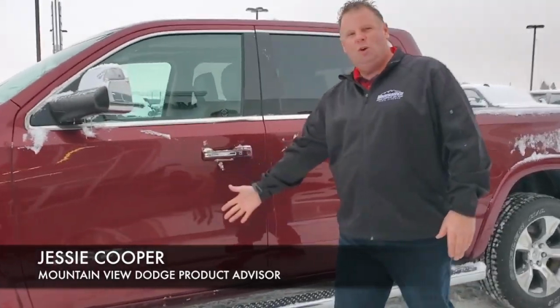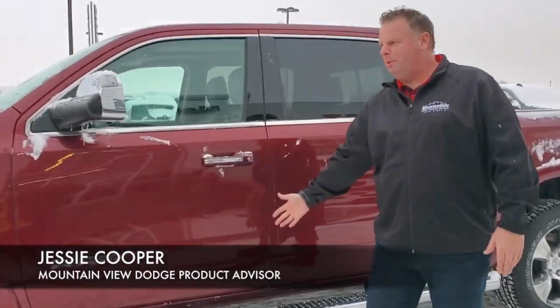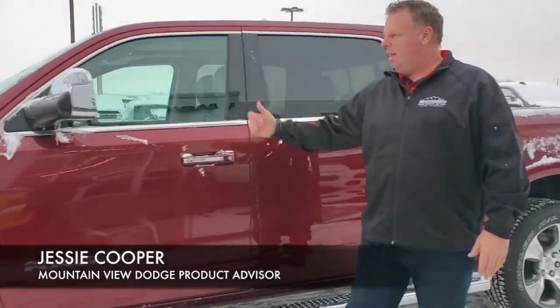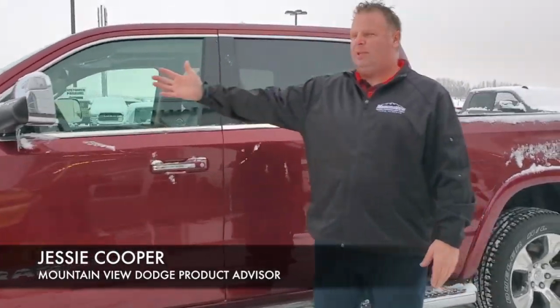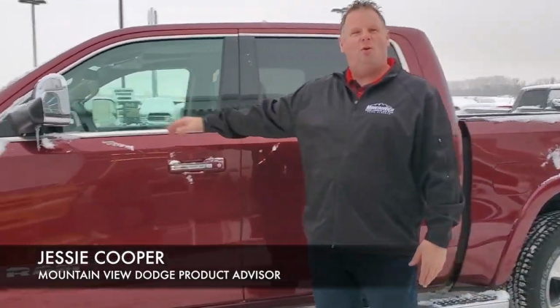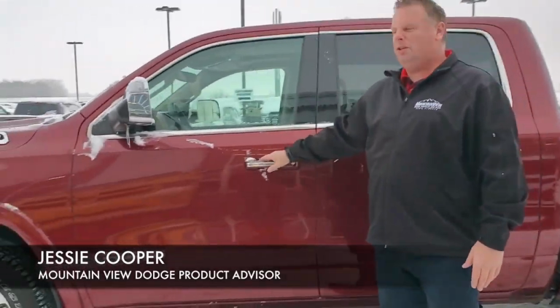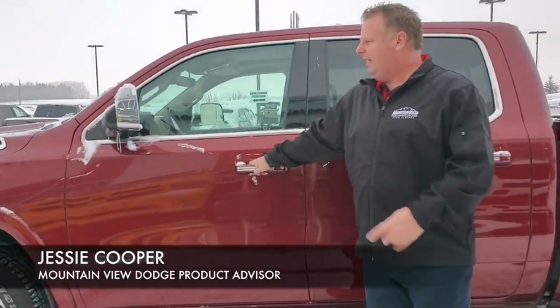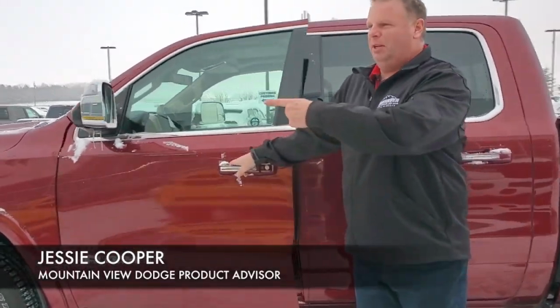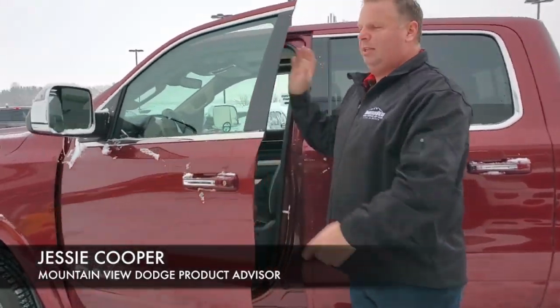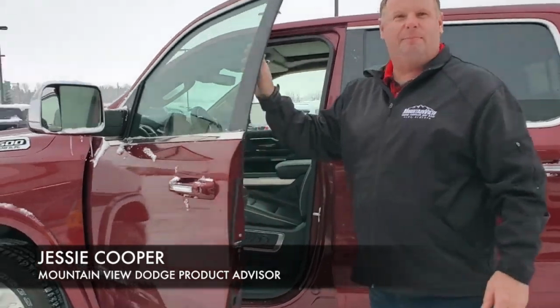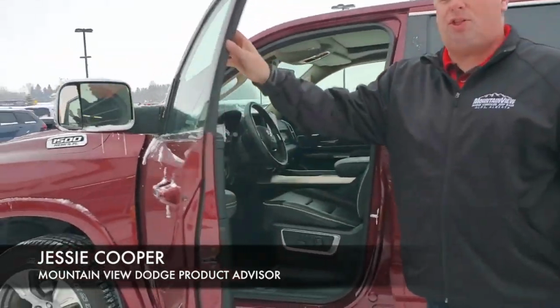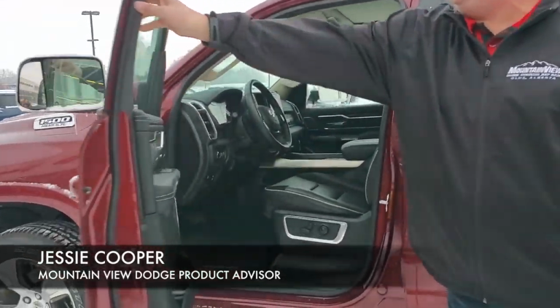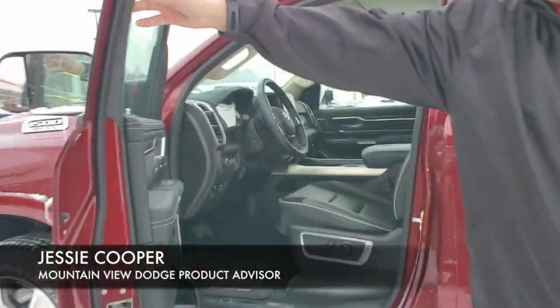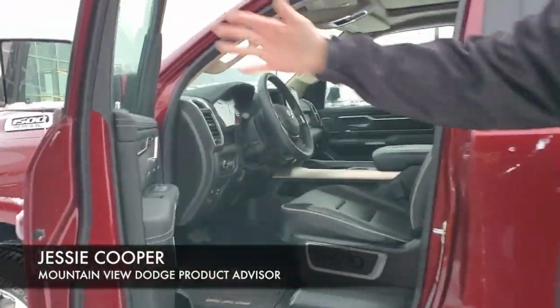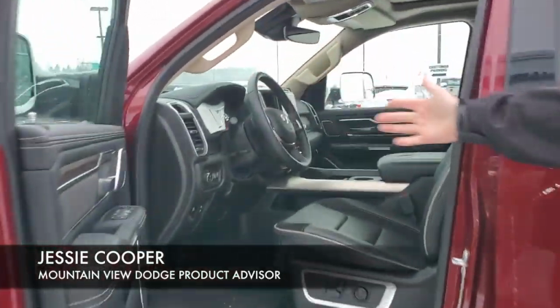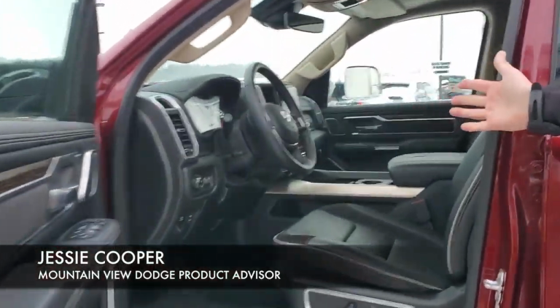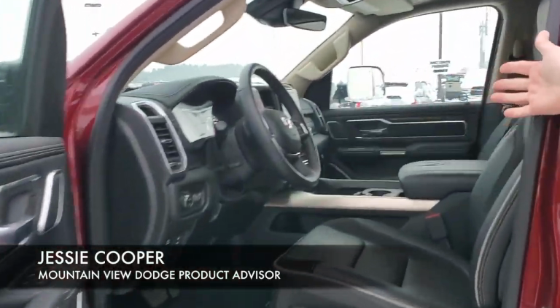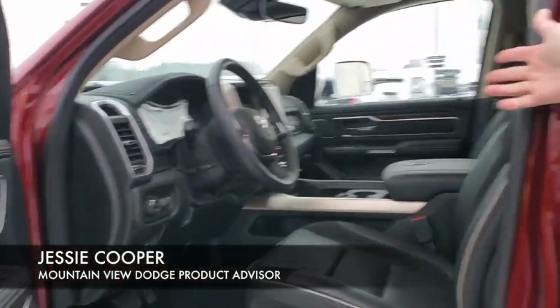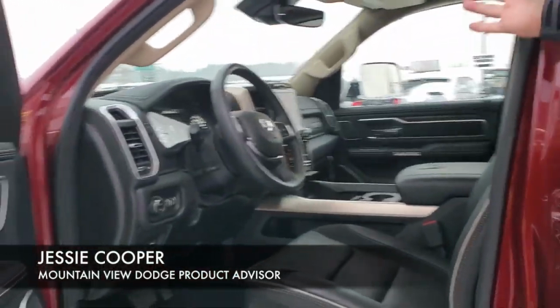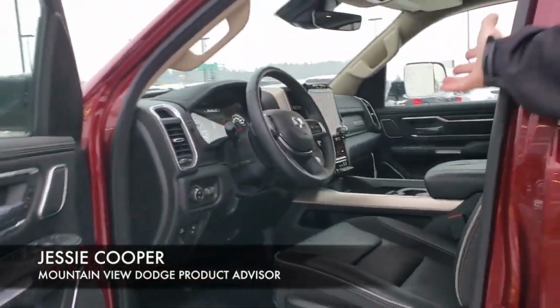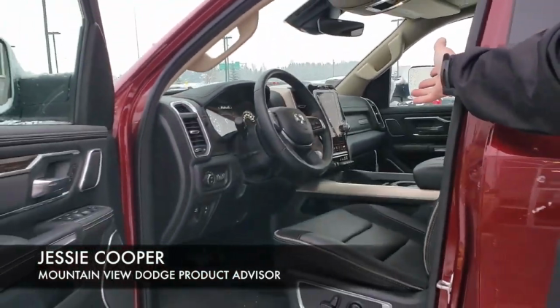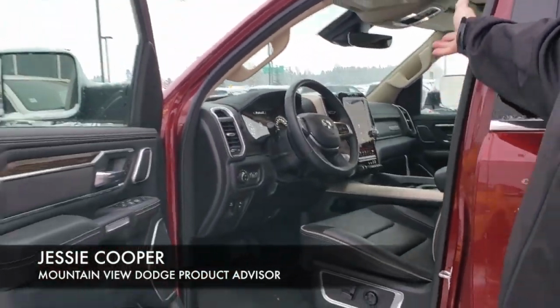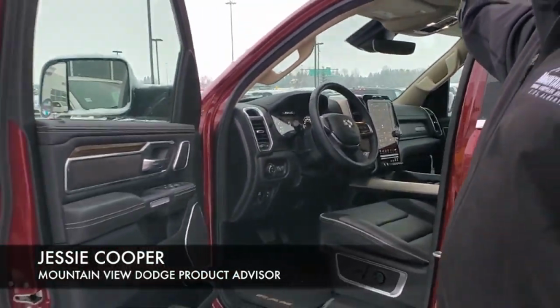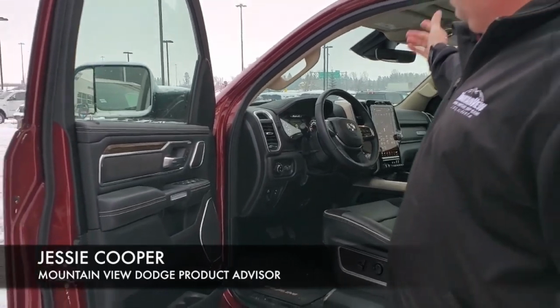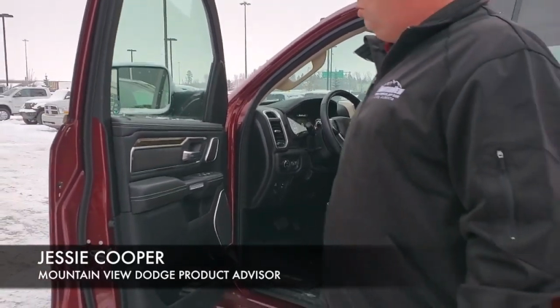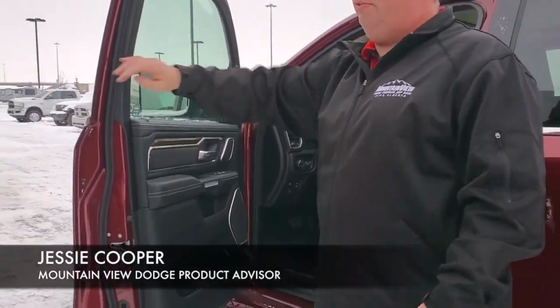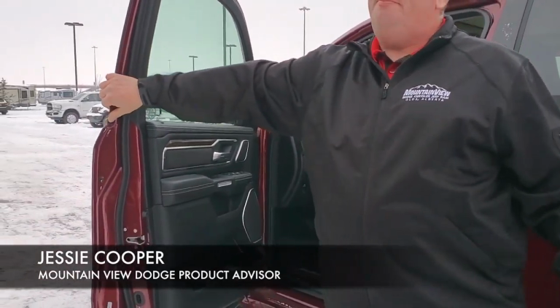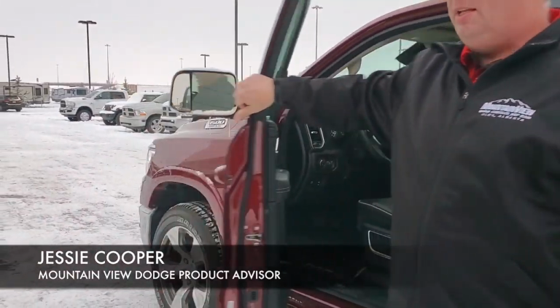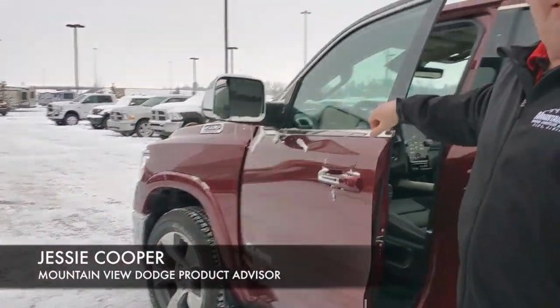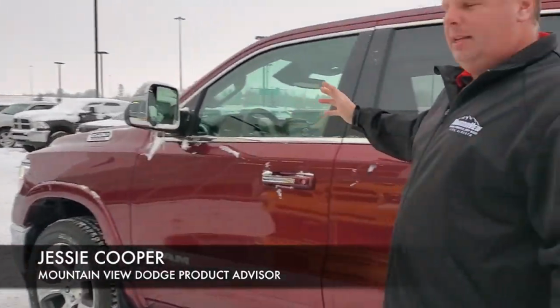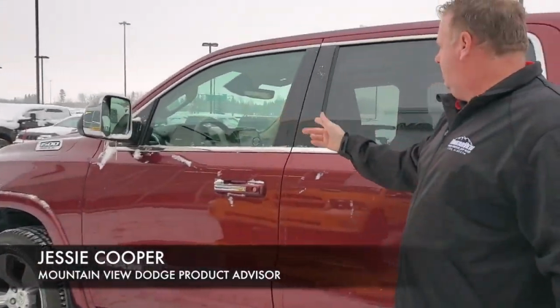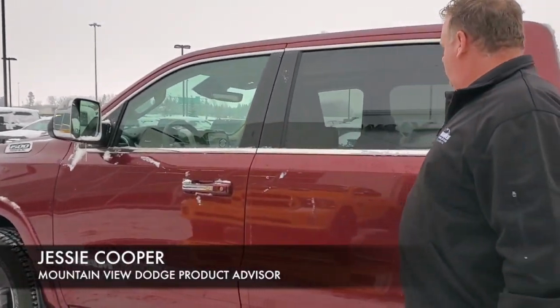Chrome tubular steps with the chrome mirrors, heated mirrors, lane departure assist. Inside, the full Laramie package with the 12 inch screen, power moonroof, heated seats, and heated steering wheel.